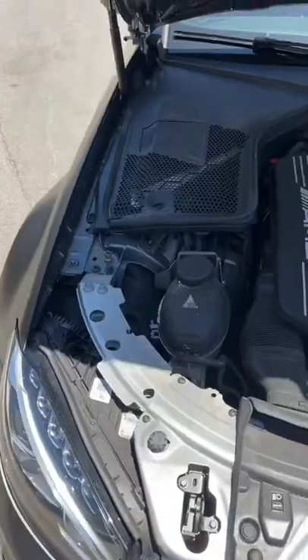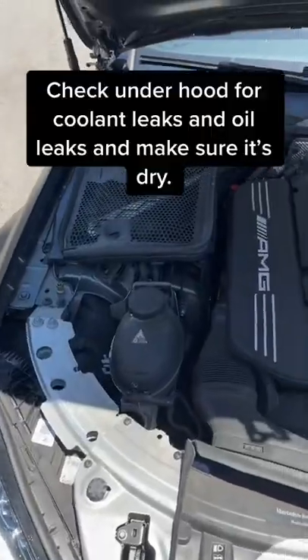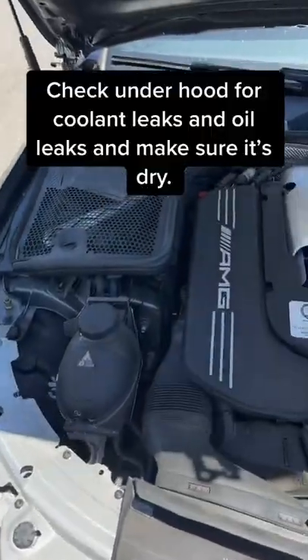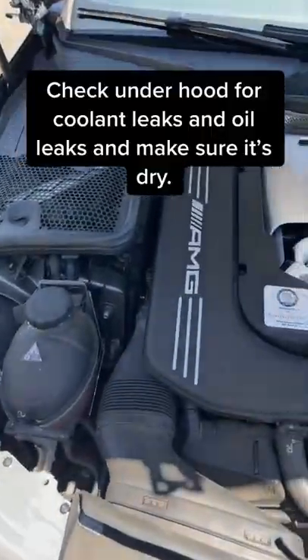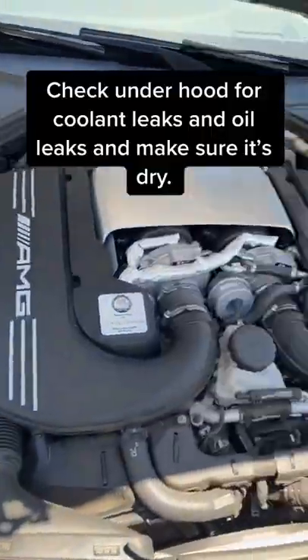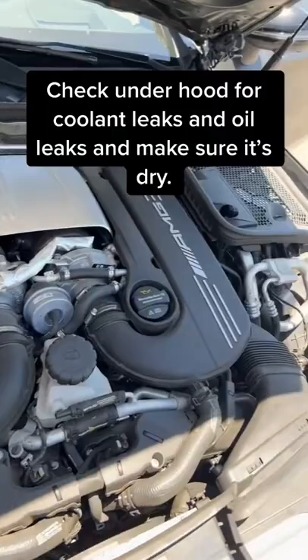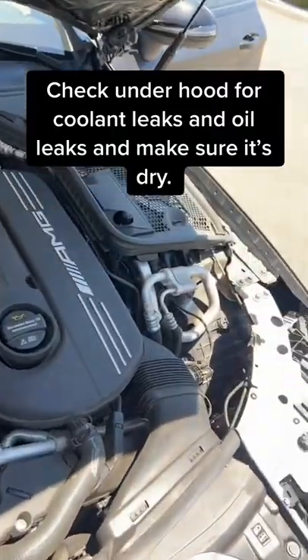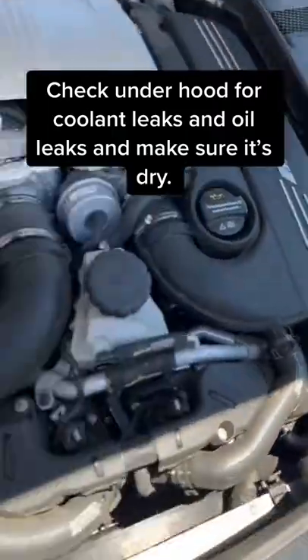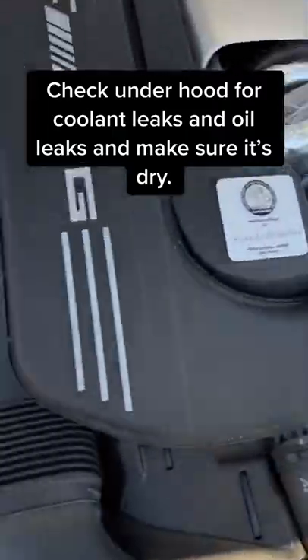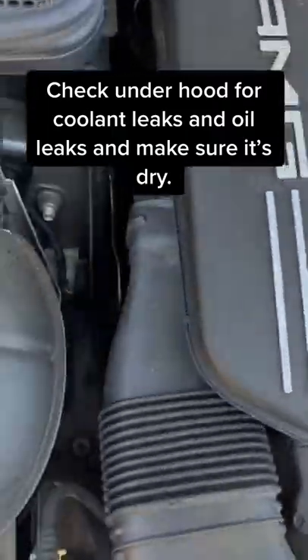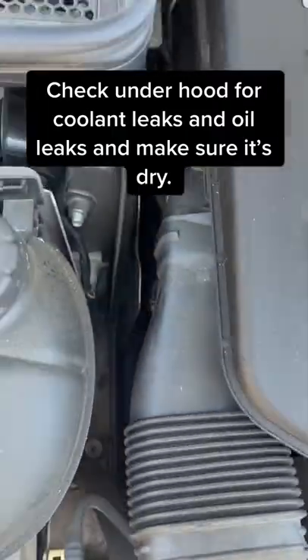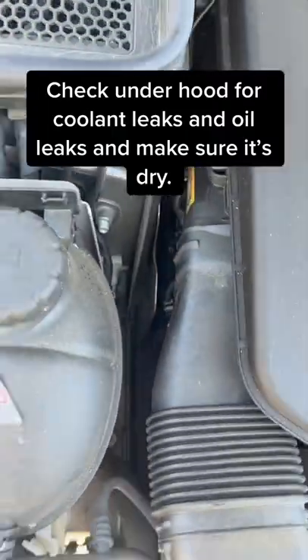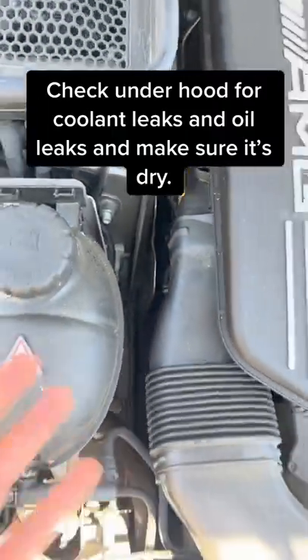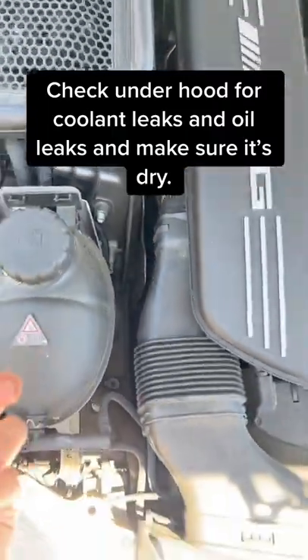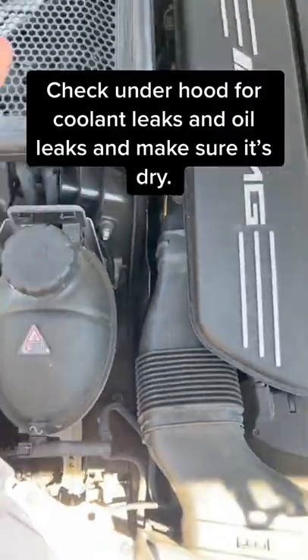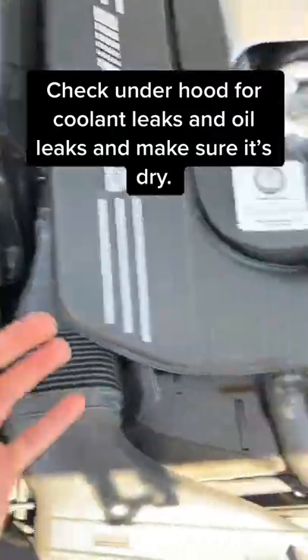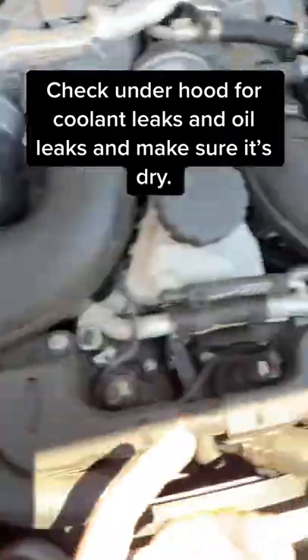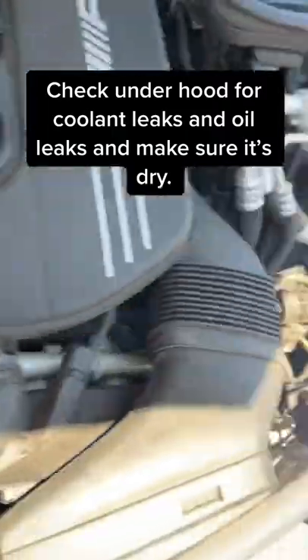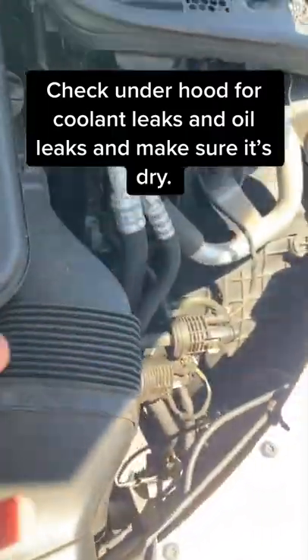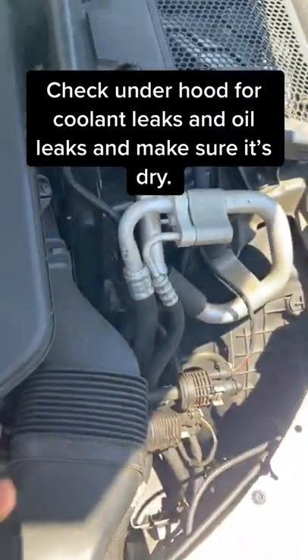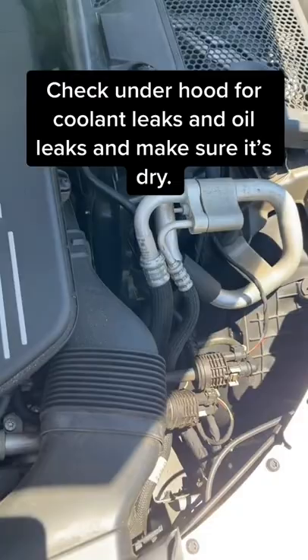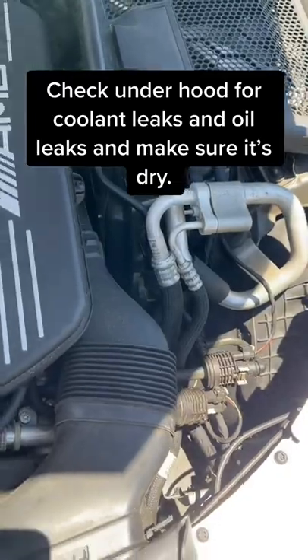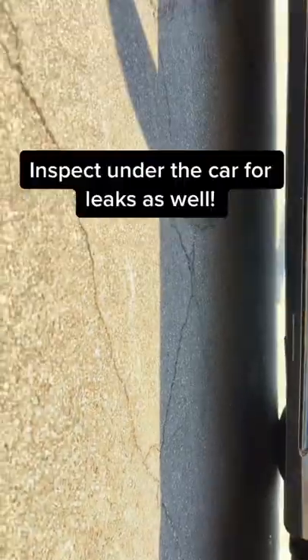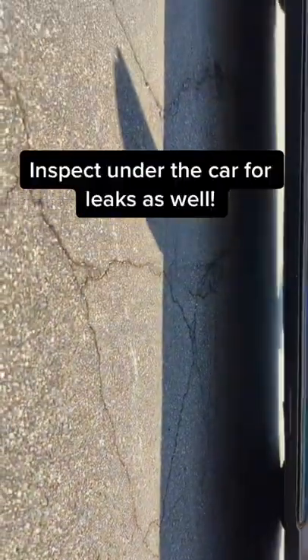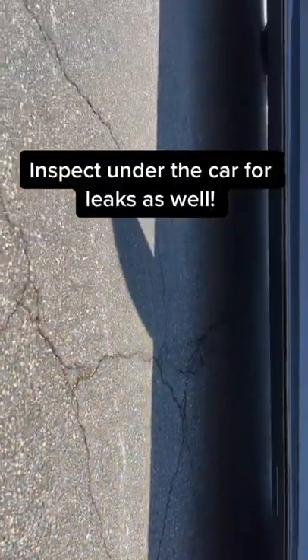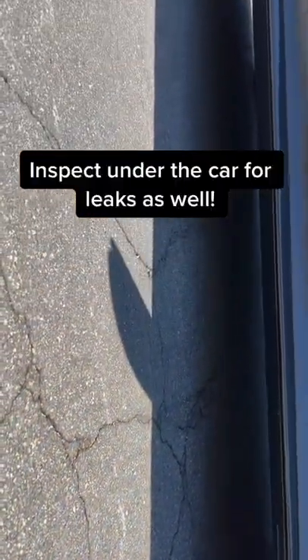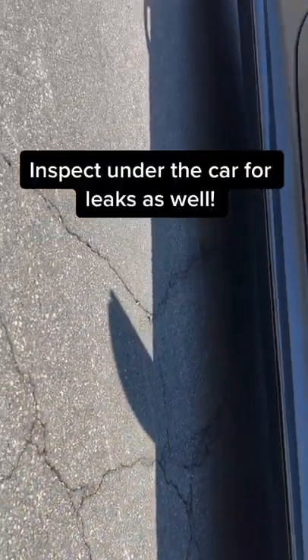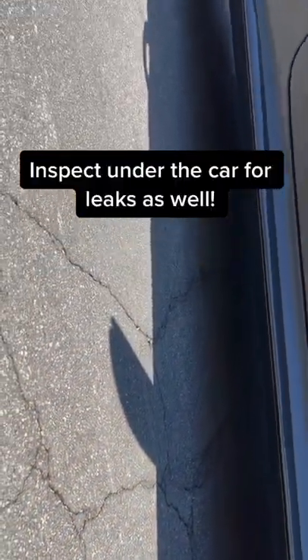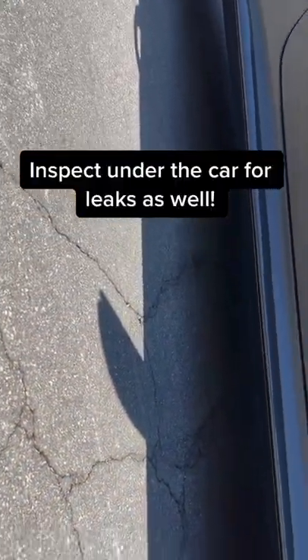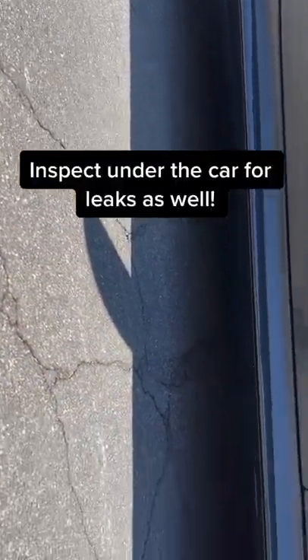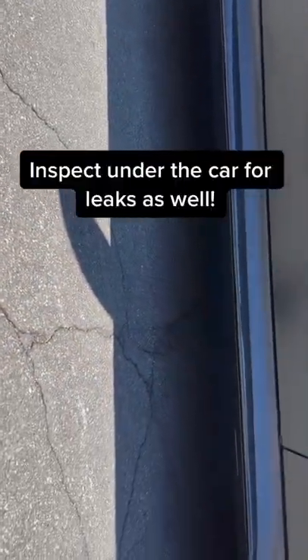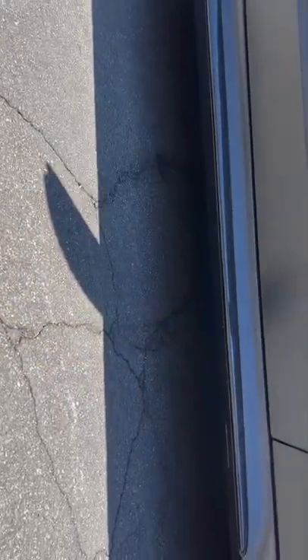Number one, you're going to pop the hood and check underneath to make sure there's no coolant leaks, no oil leakage anywhere, and just make sure it's overall dry in here. You're also going to want to check underneath the car to make sure there's no leaks underneath there as well.